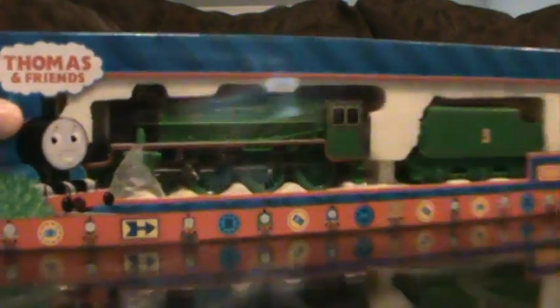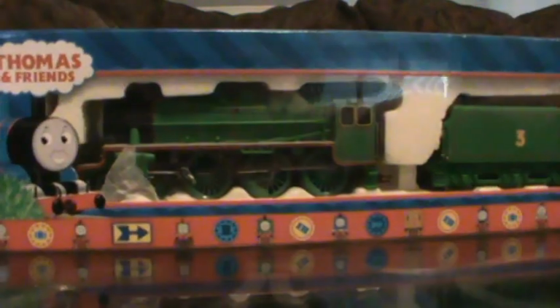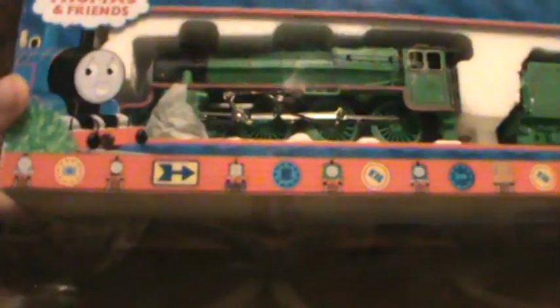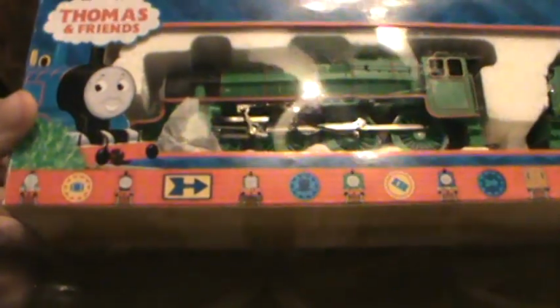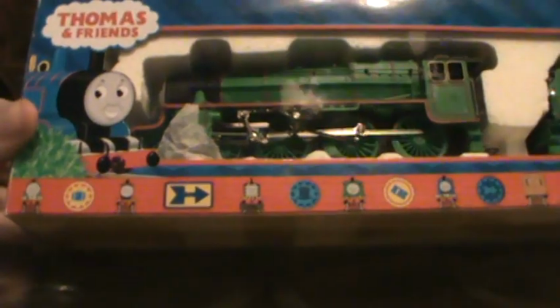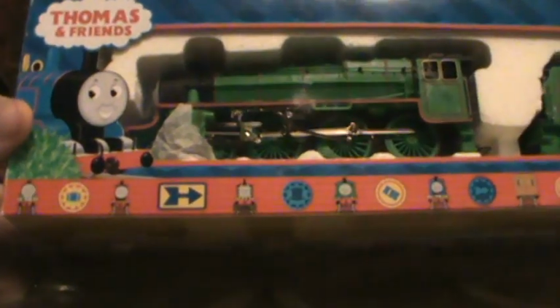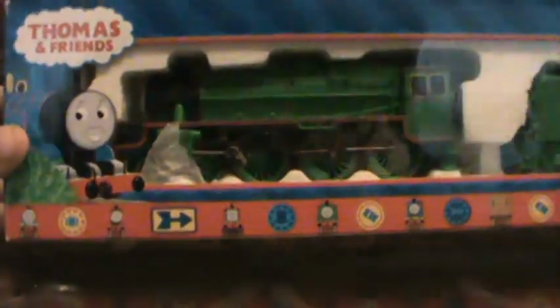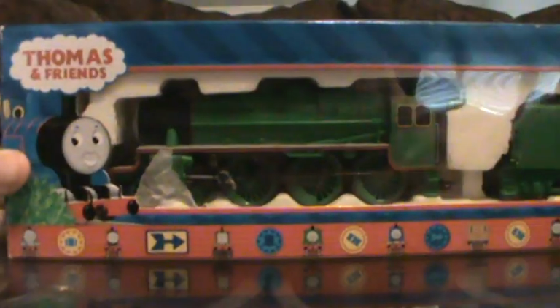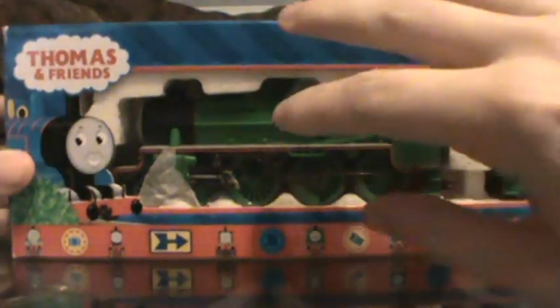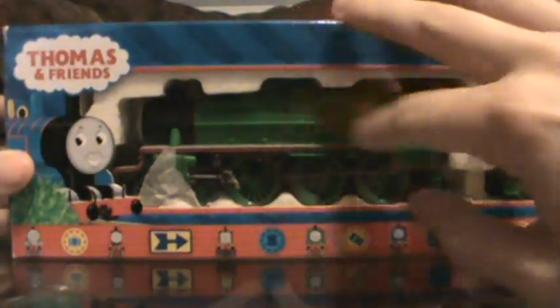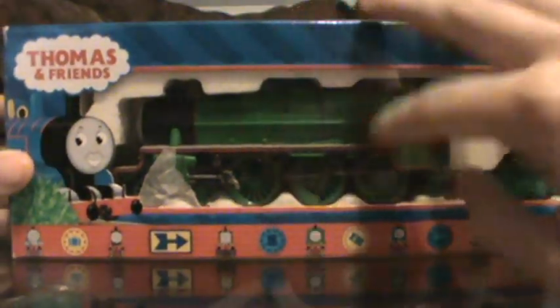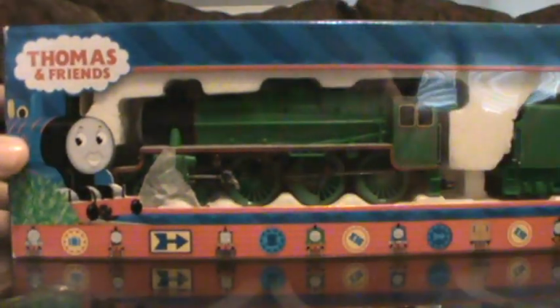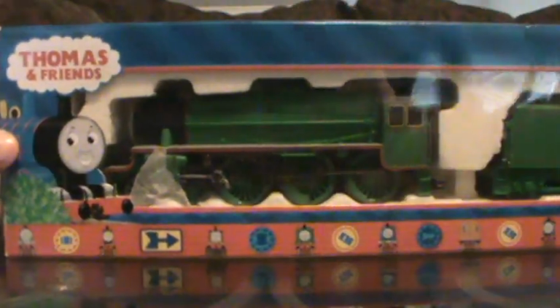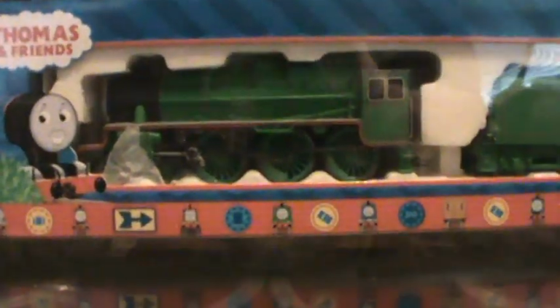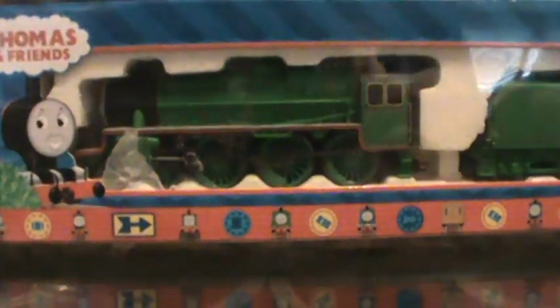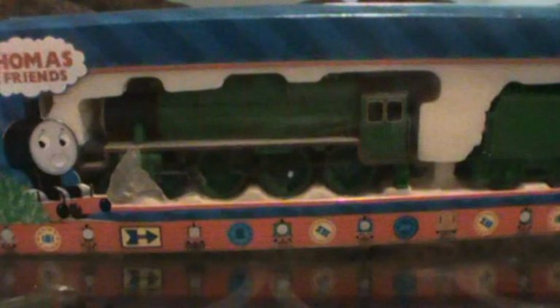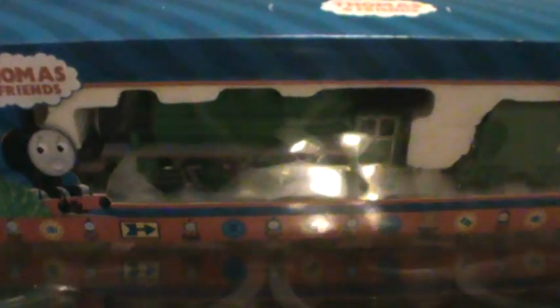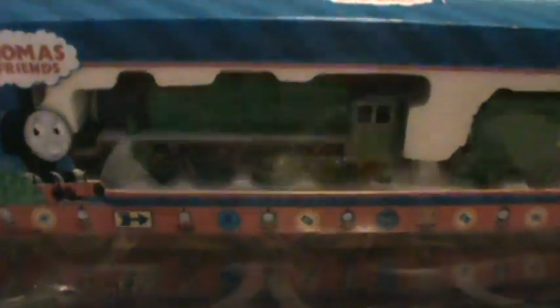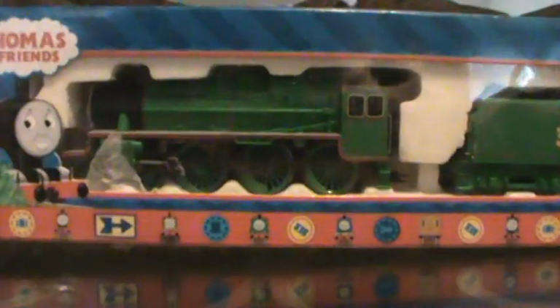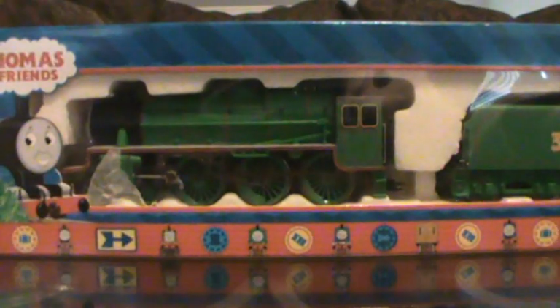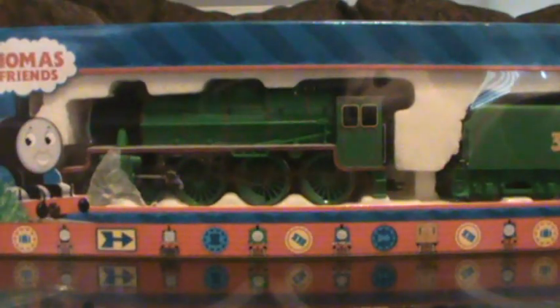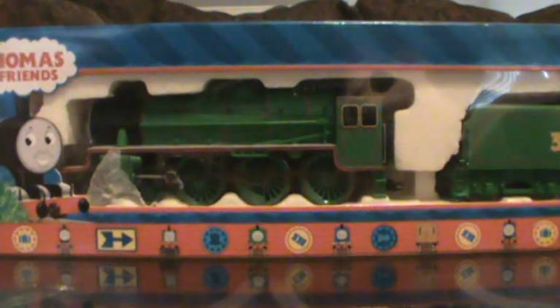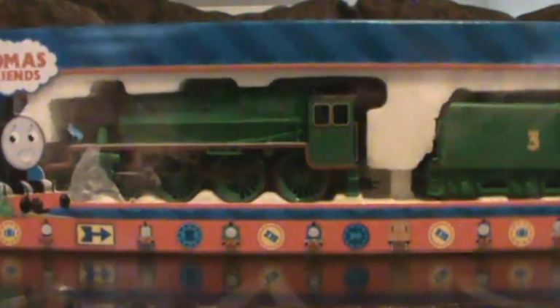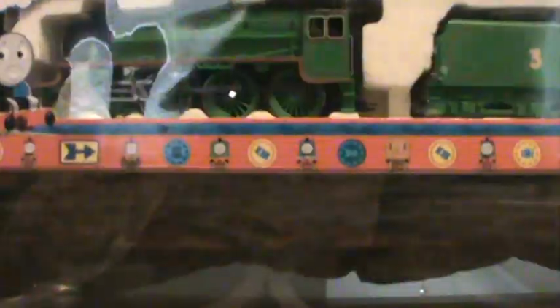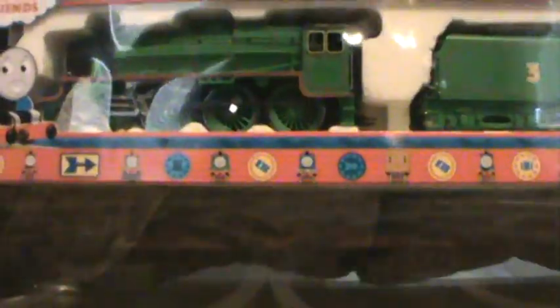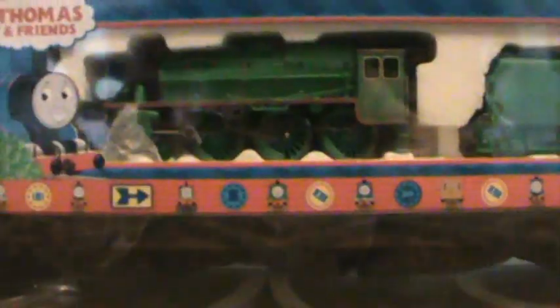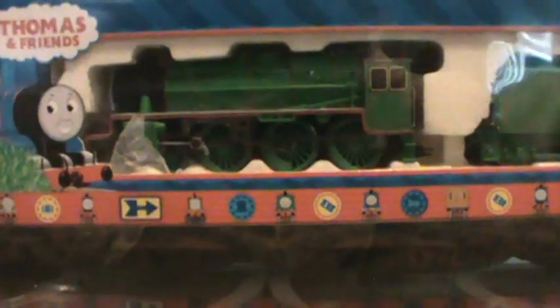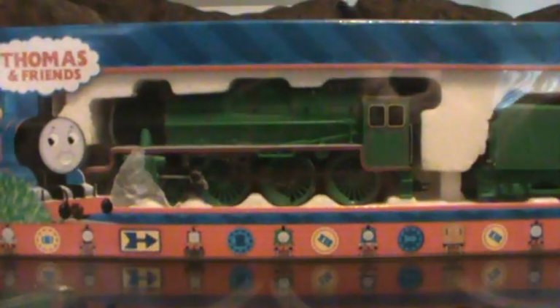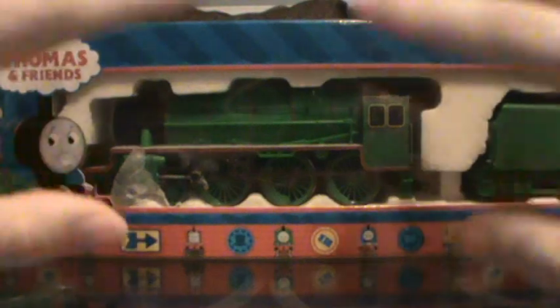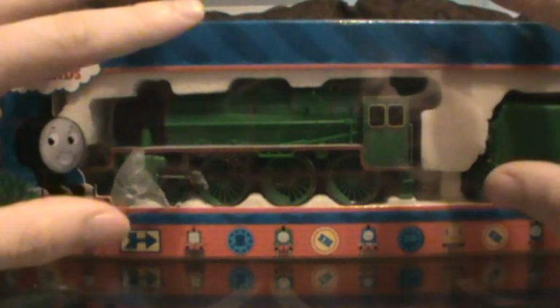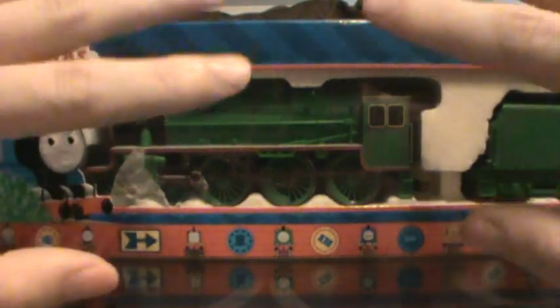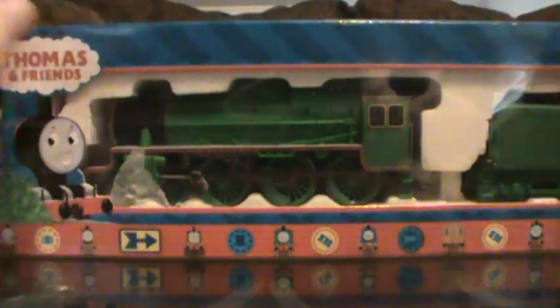This is the 2005 model. The engine itself says 2004, I believe, and the instruction manual says 2006, if my memory serves me right. But the back of the box says 2005, so we're just going to go off the back of the box.